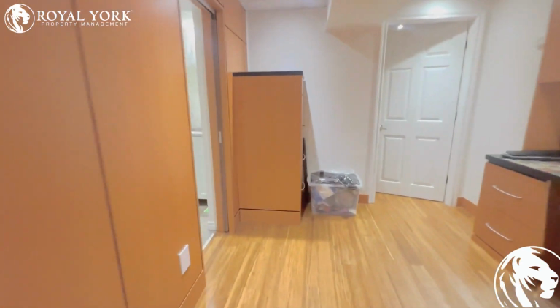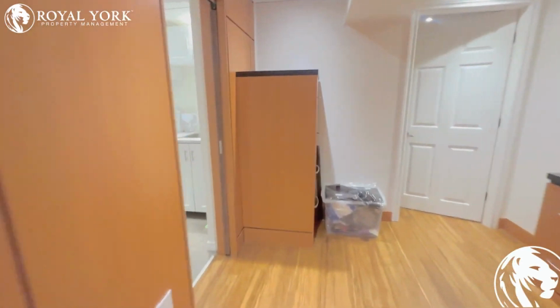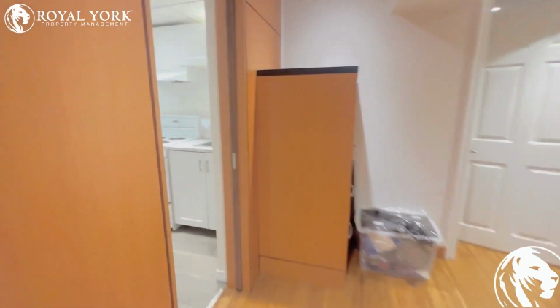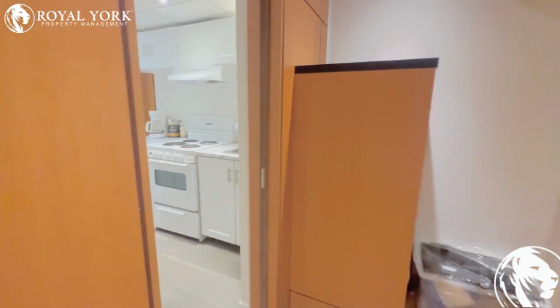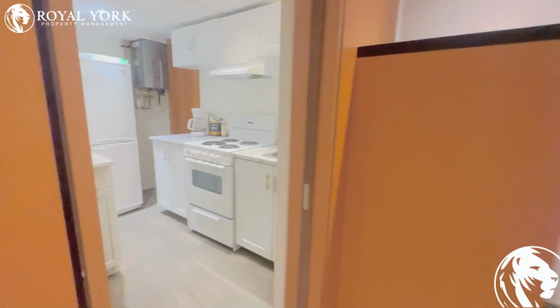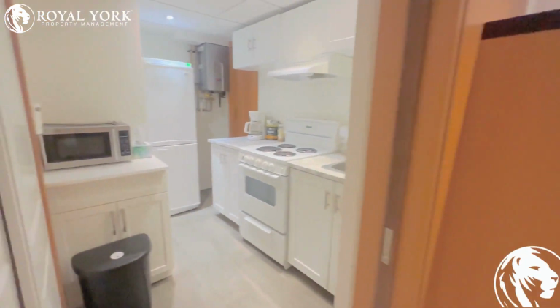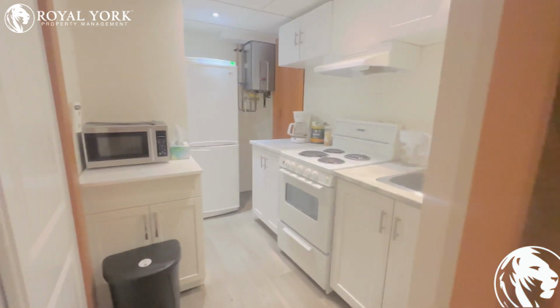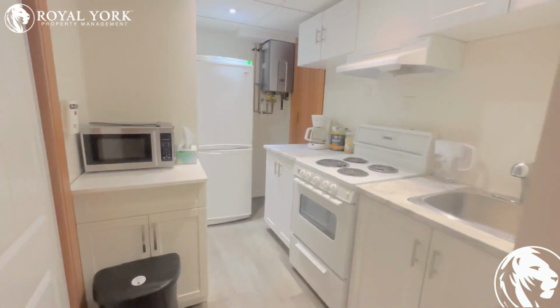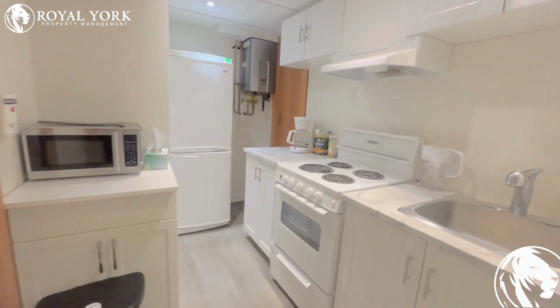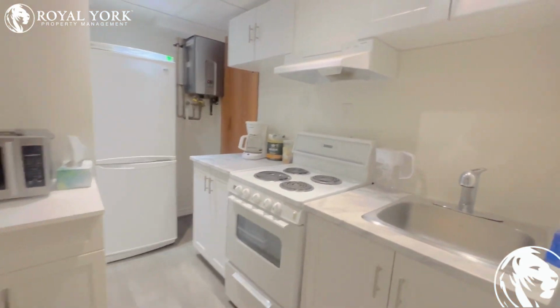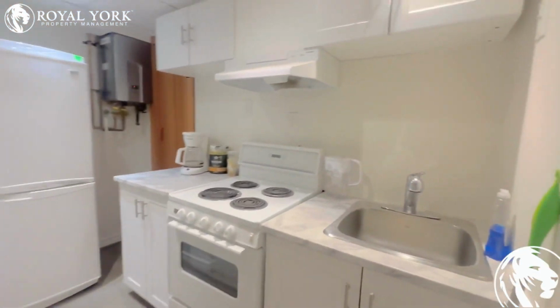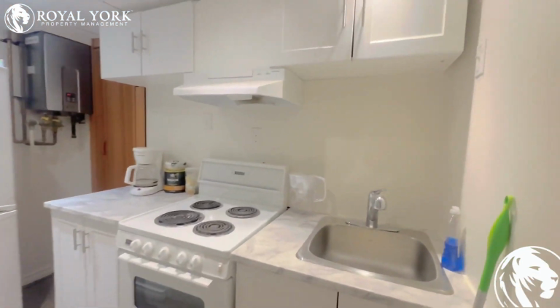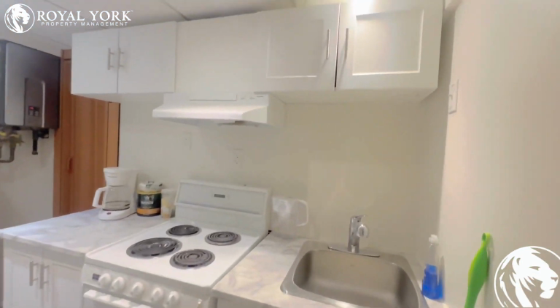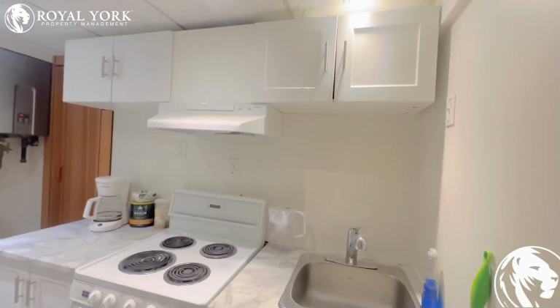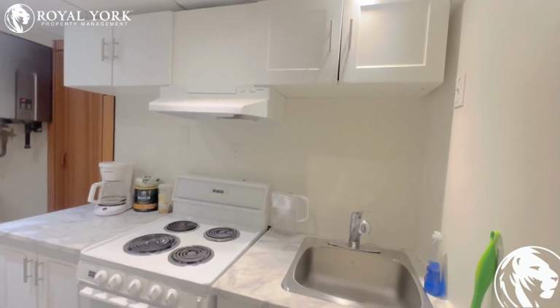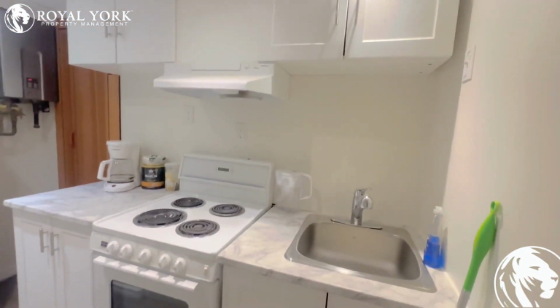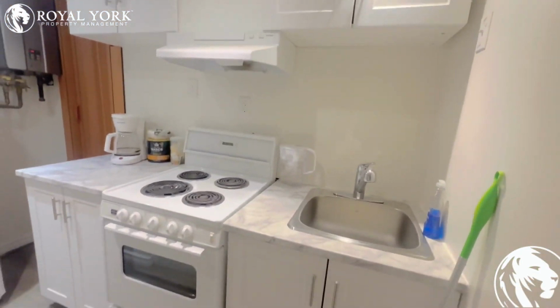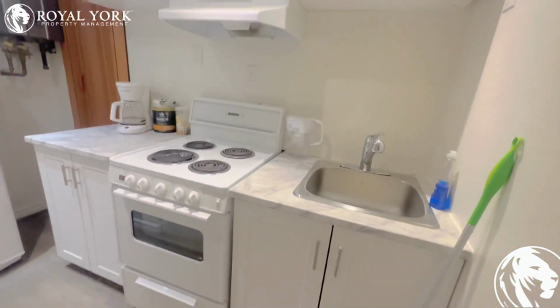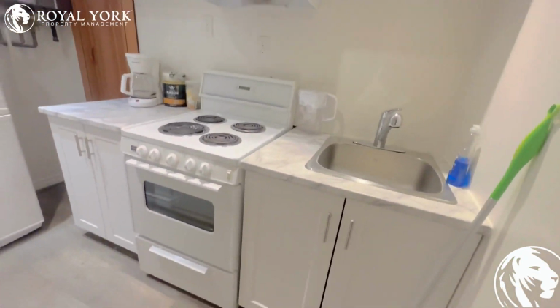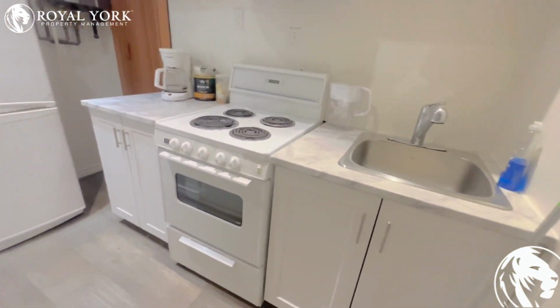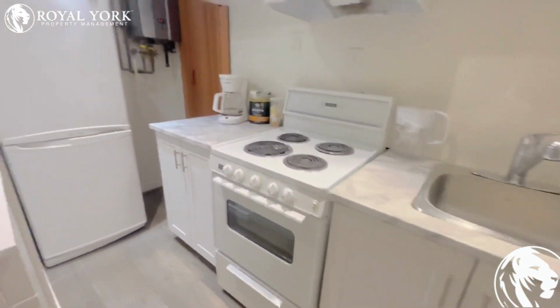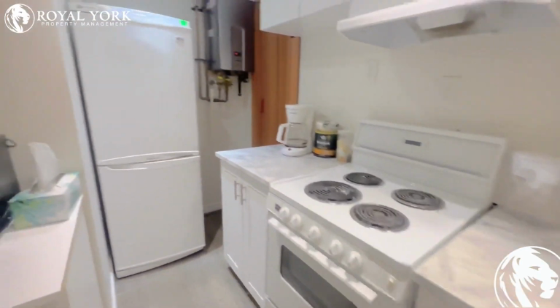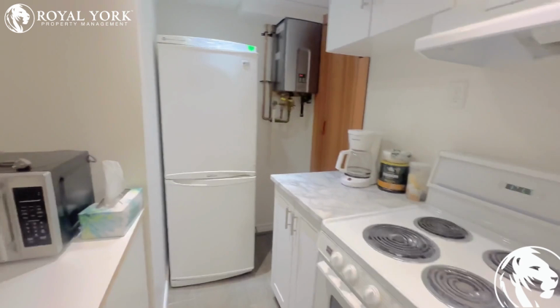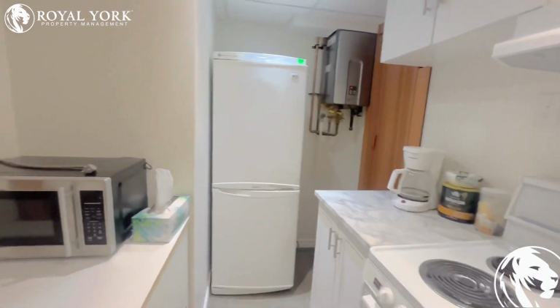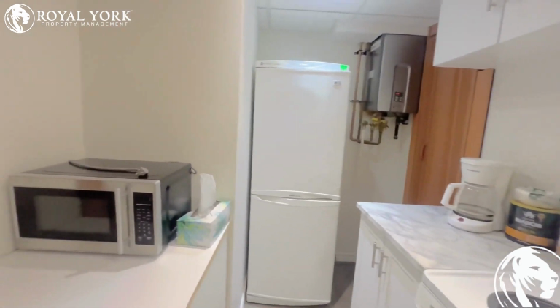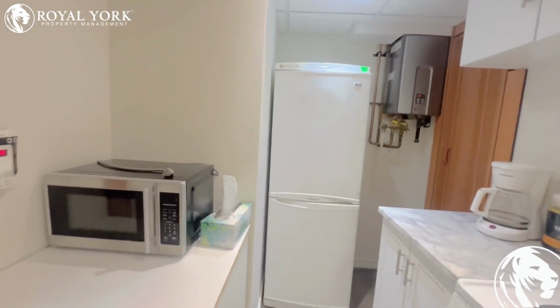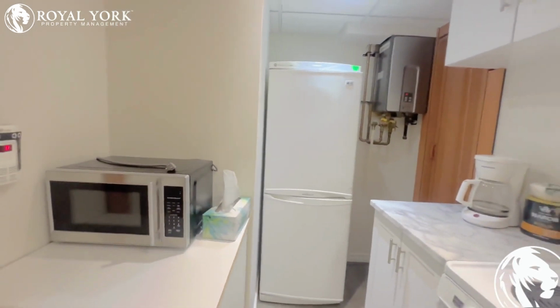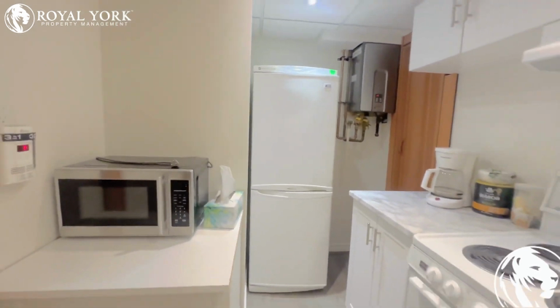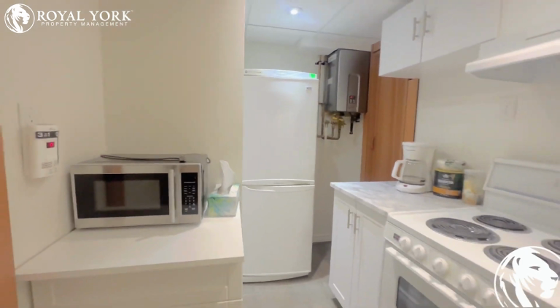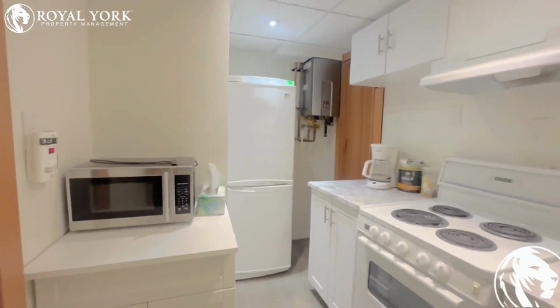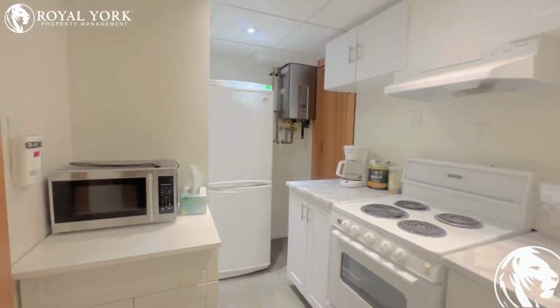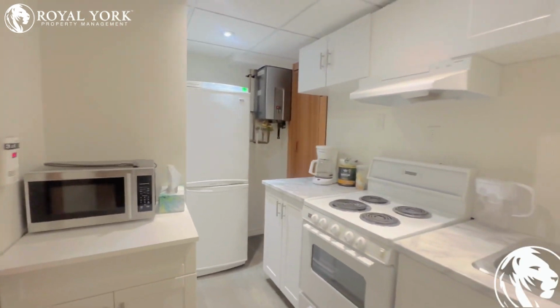Over to this side, we have our kitchen with all your needed appliances.